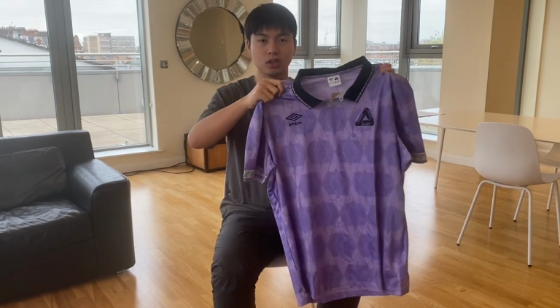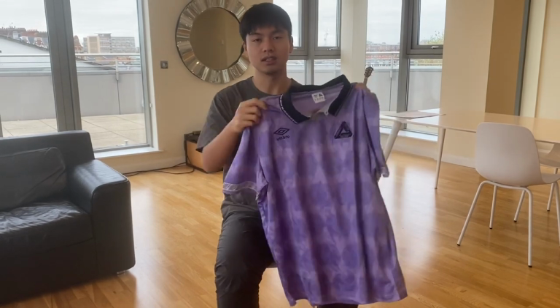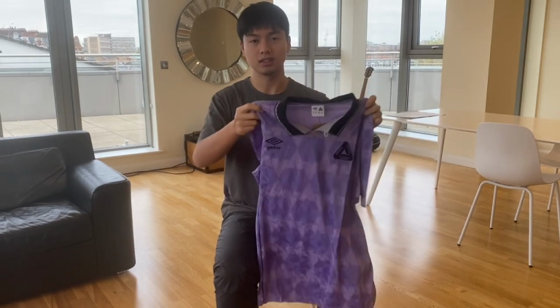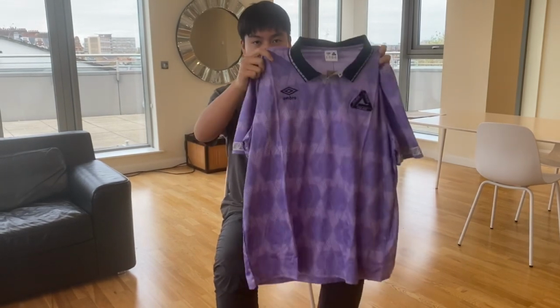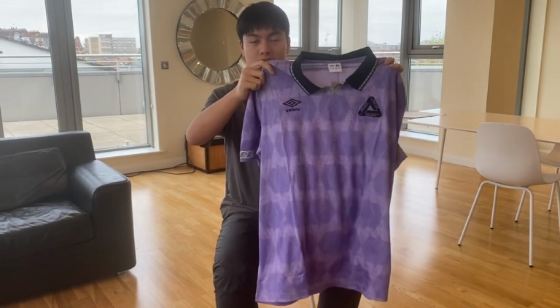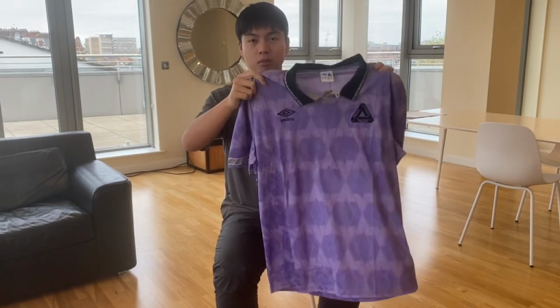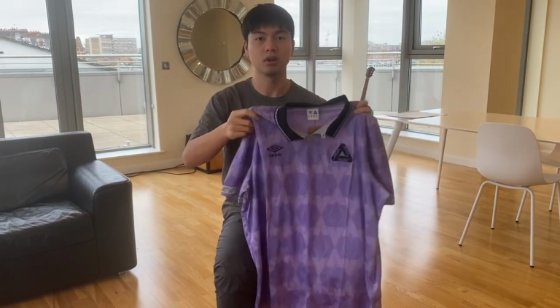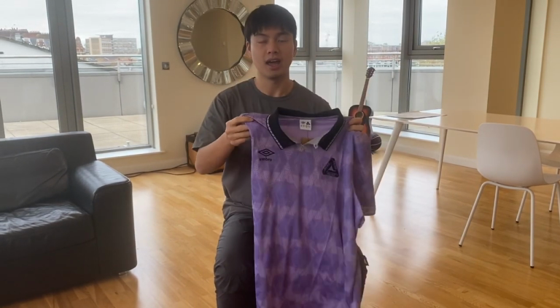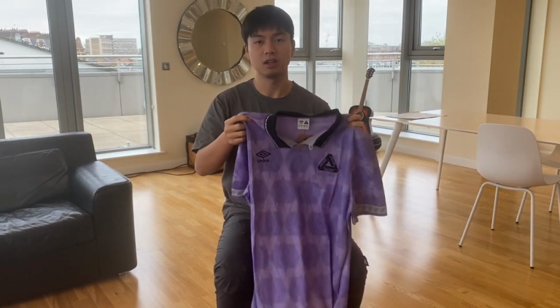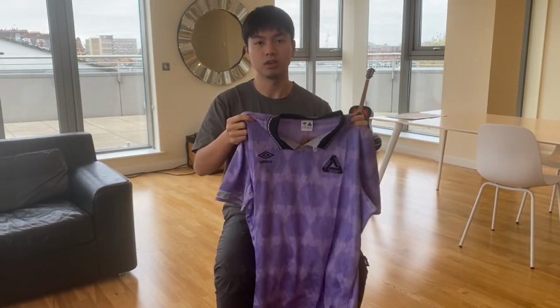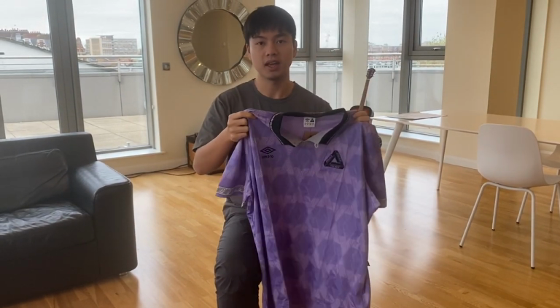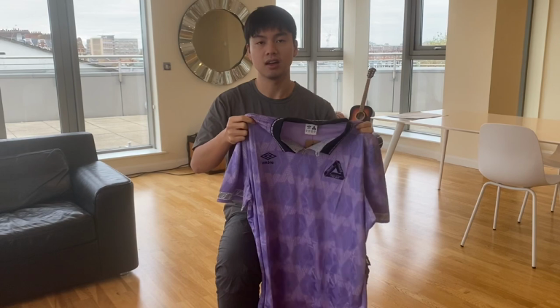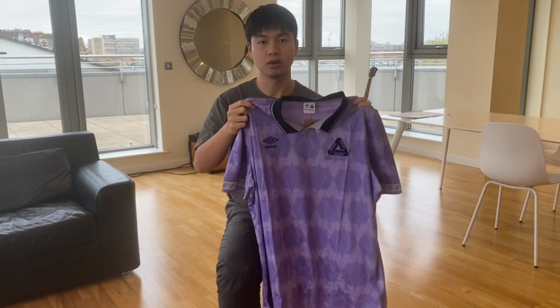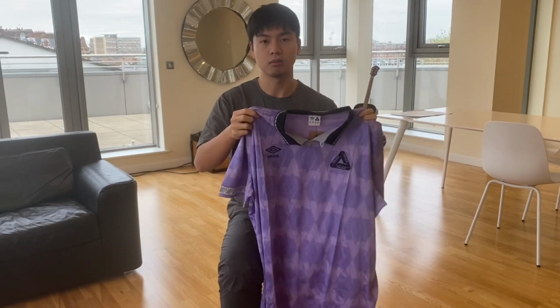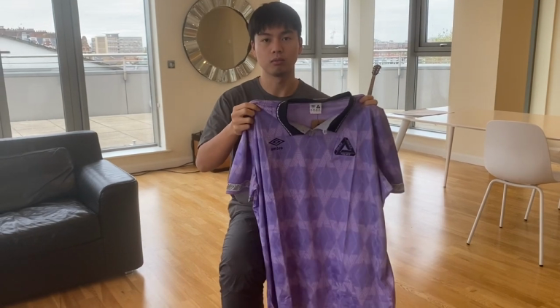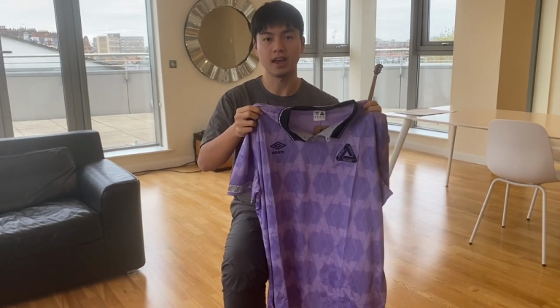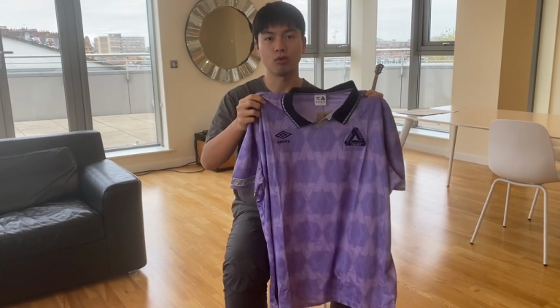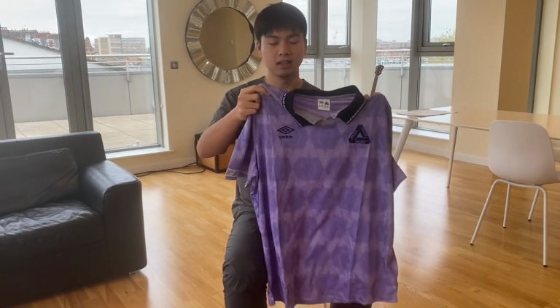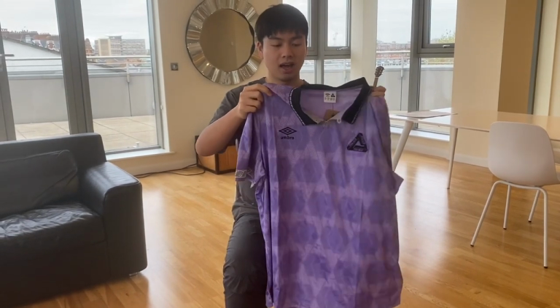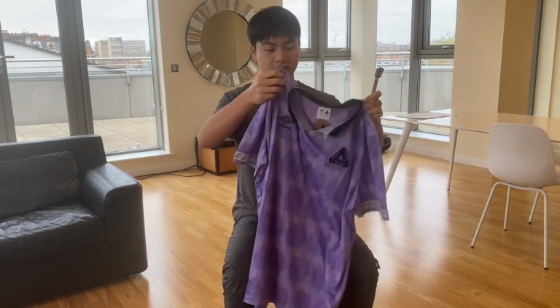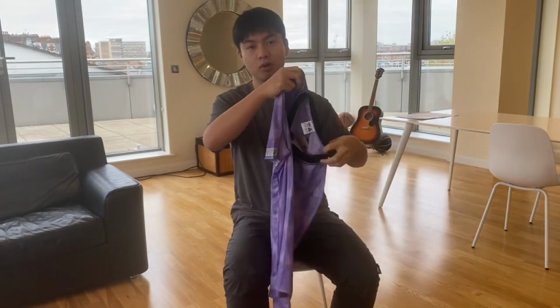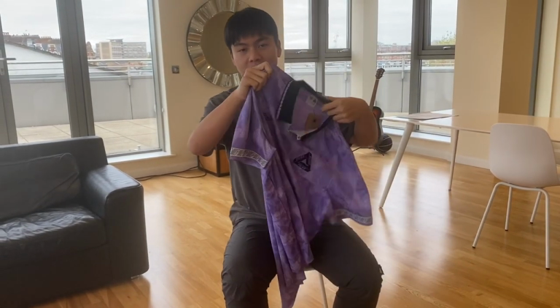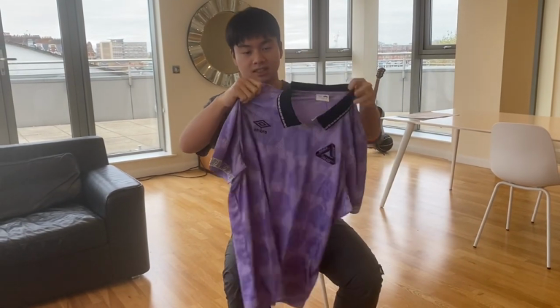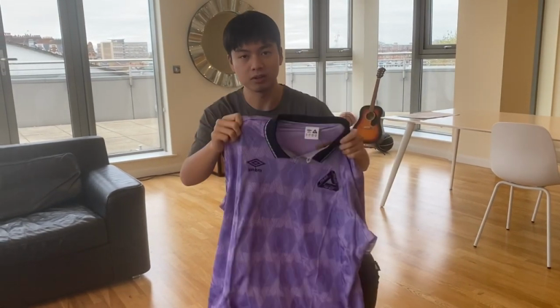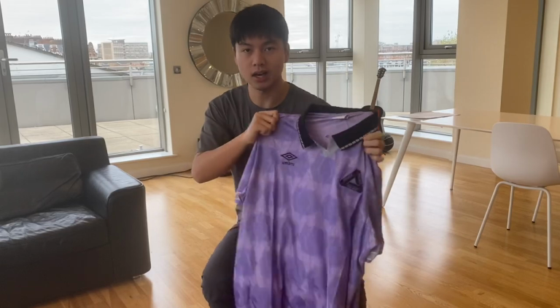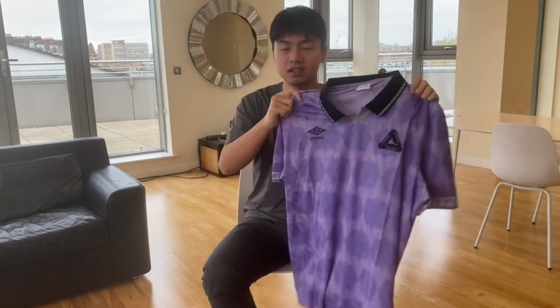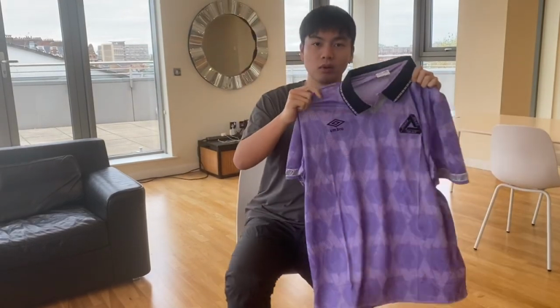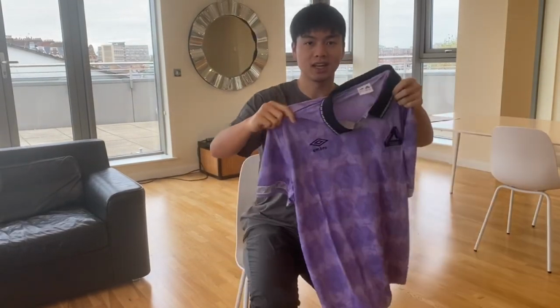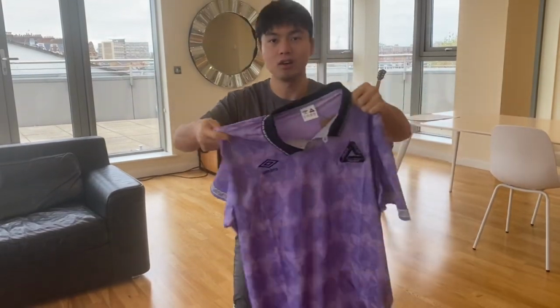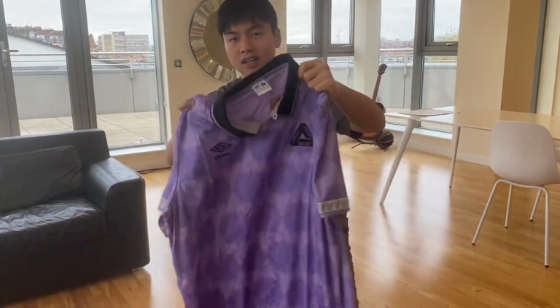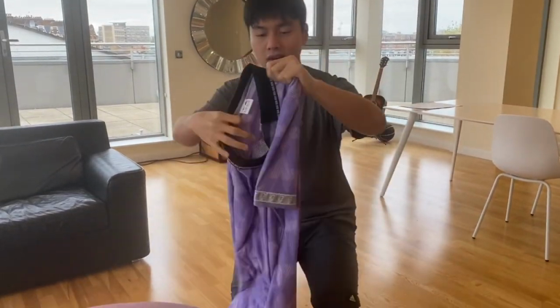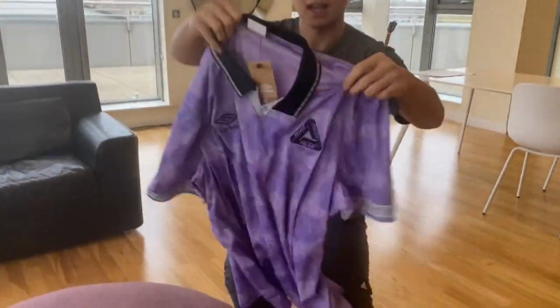For the jersey they released it in this colorway purple, and I believe also in pink, green, gray, and red. I think the purple is the nicest, and before I try on this purple XL we can take a closer look at the item.